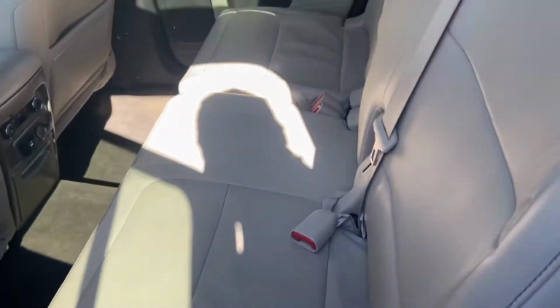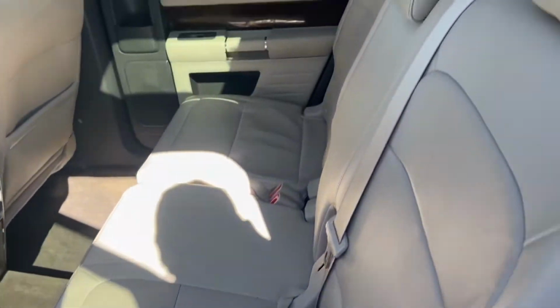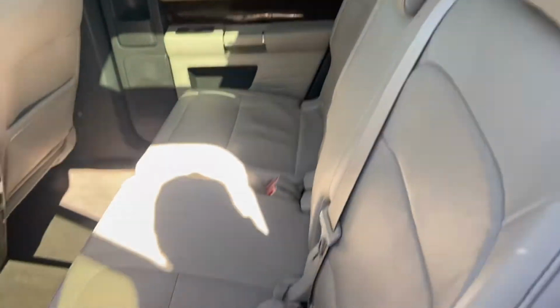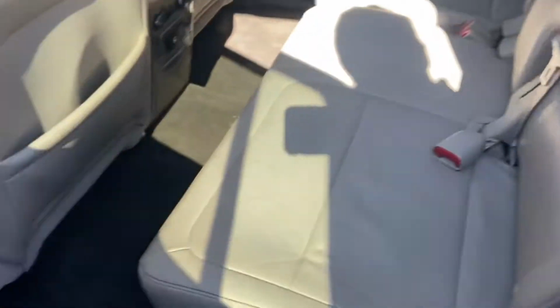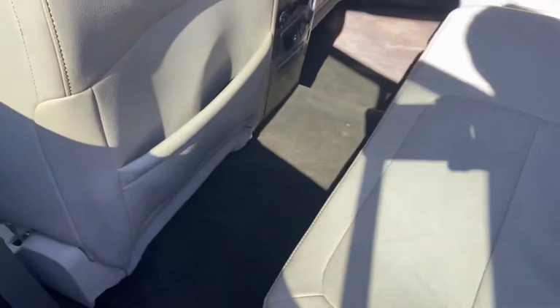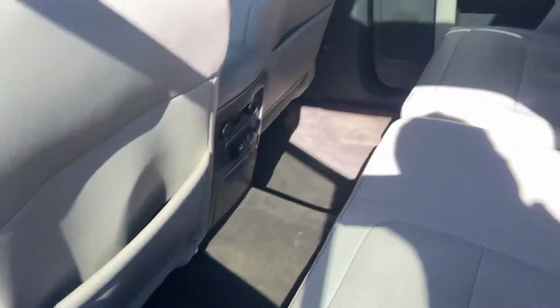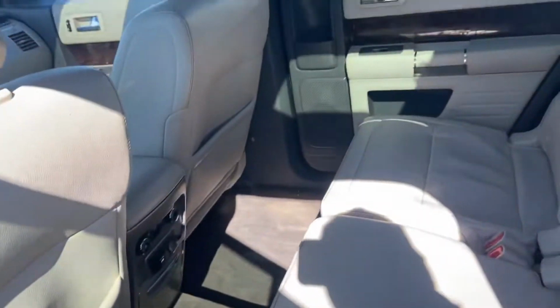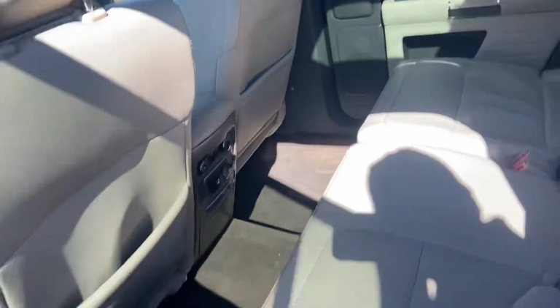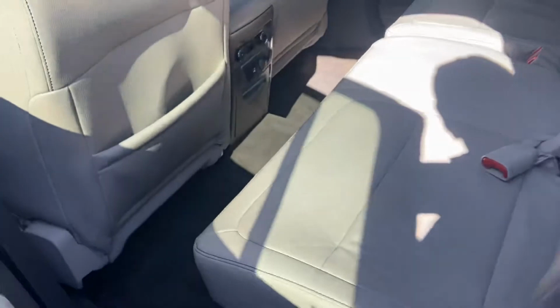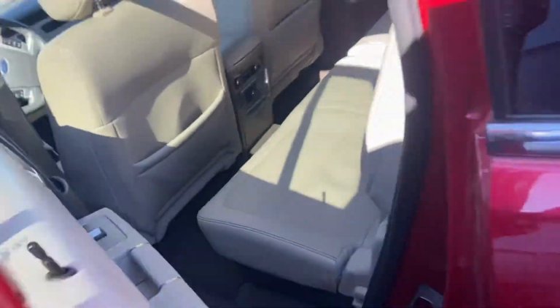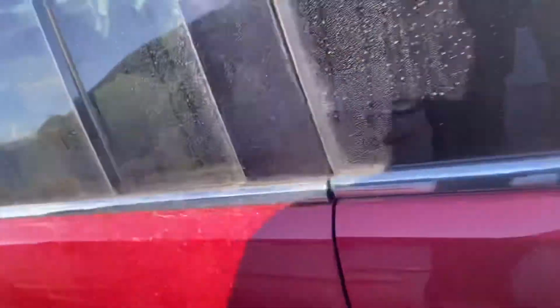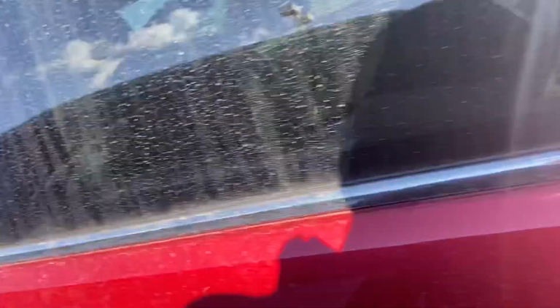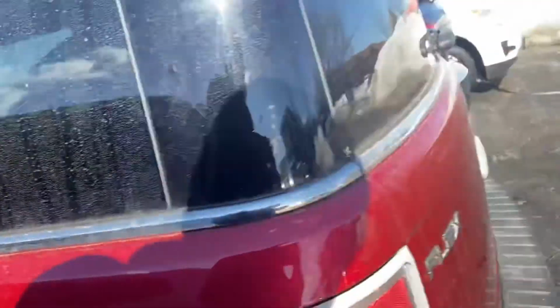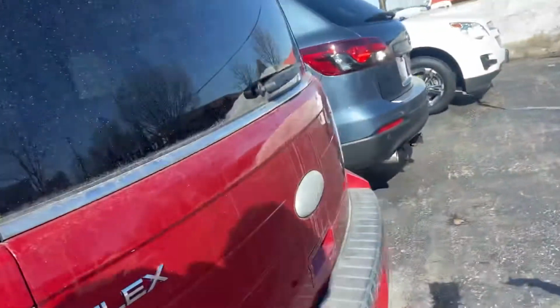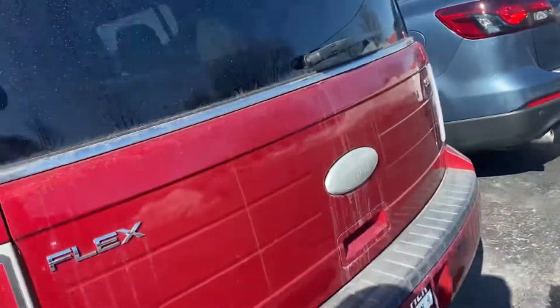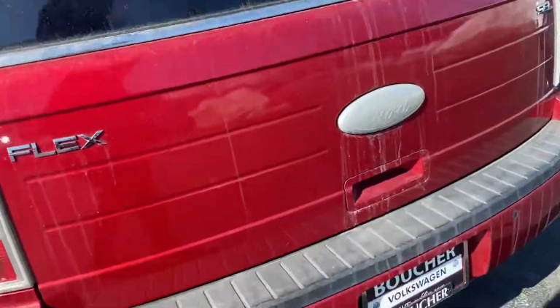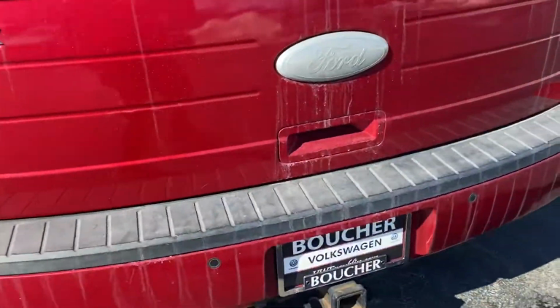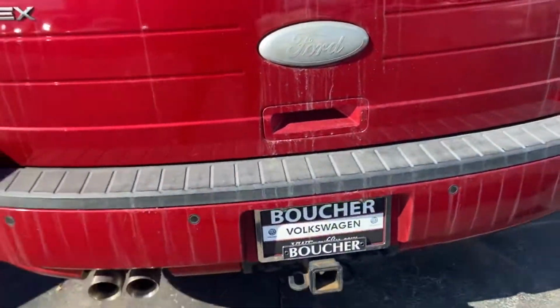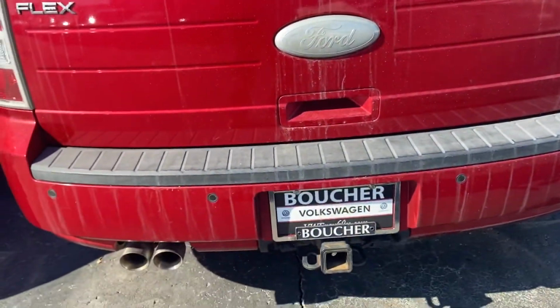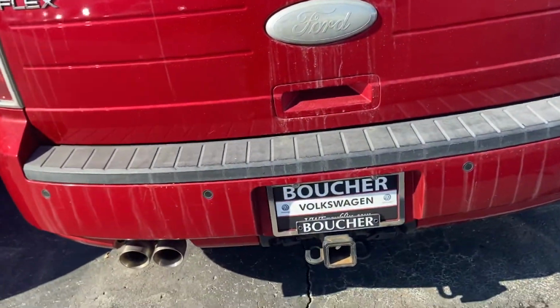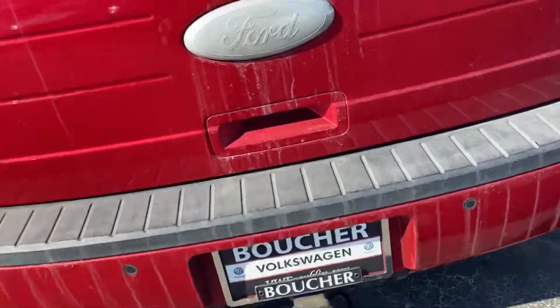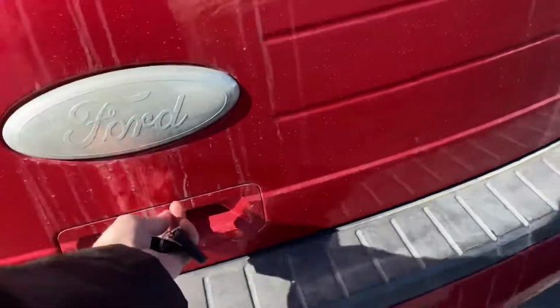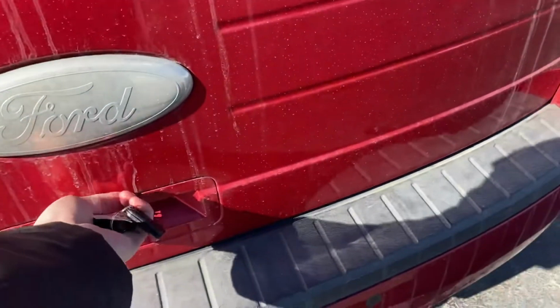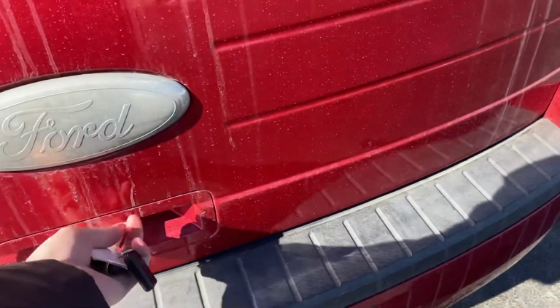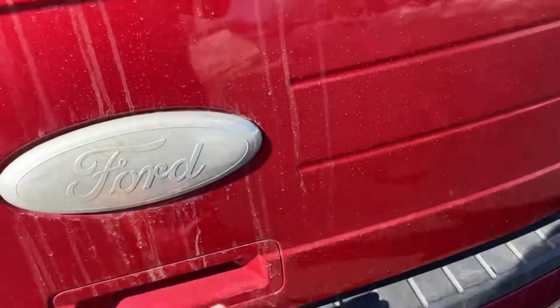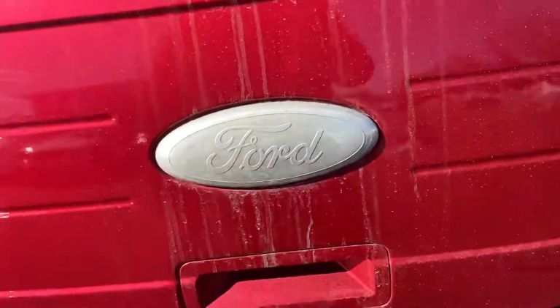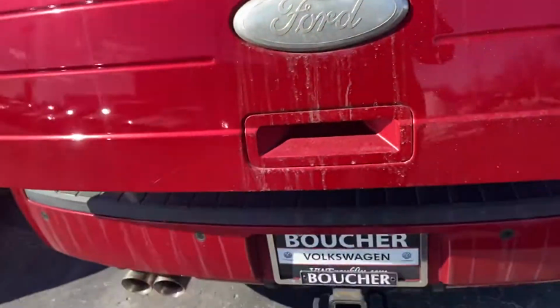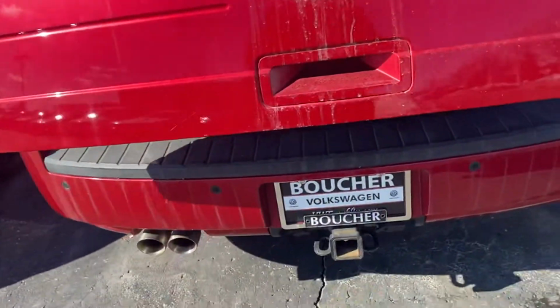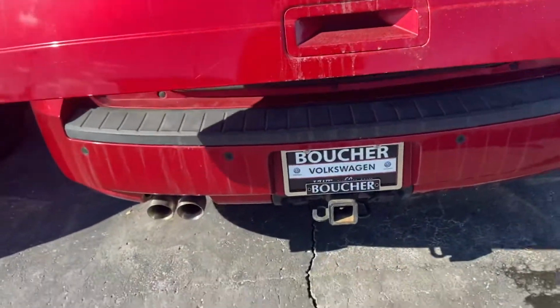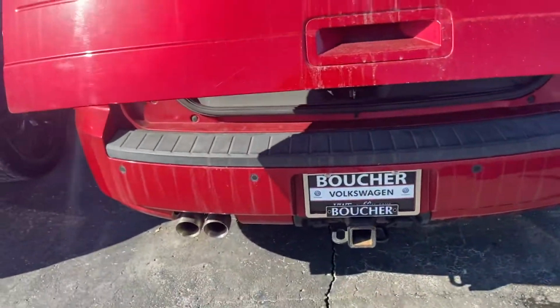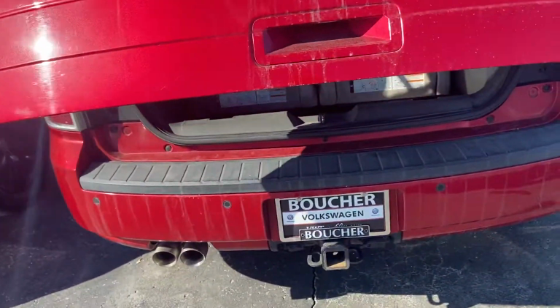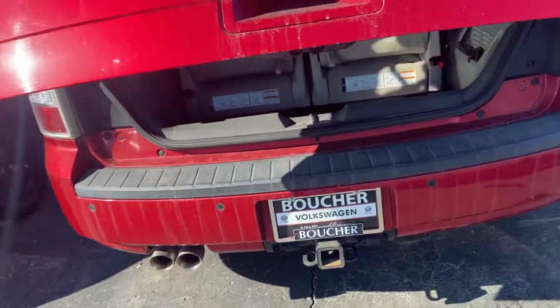Leather looks good, carpets are clean. It's got a tow package with a factory hitch, power rear liftgate, and has a third row obviously.